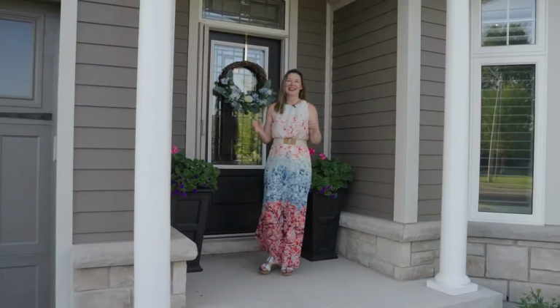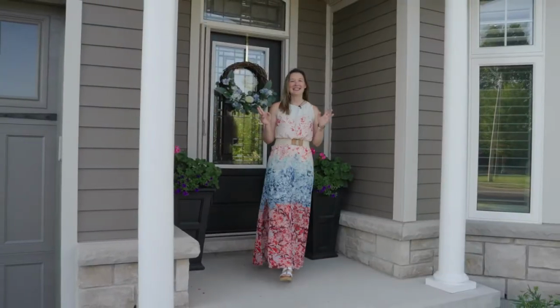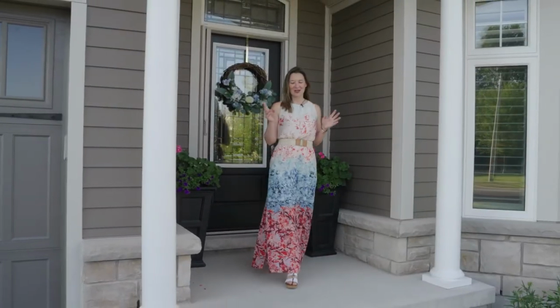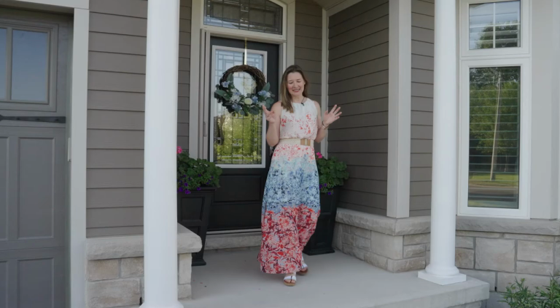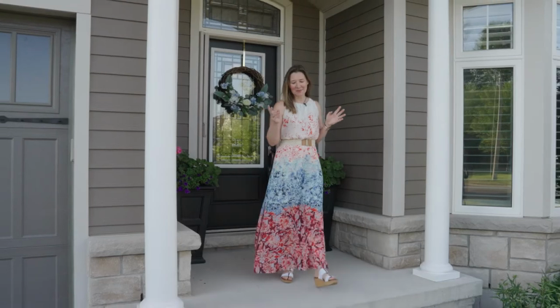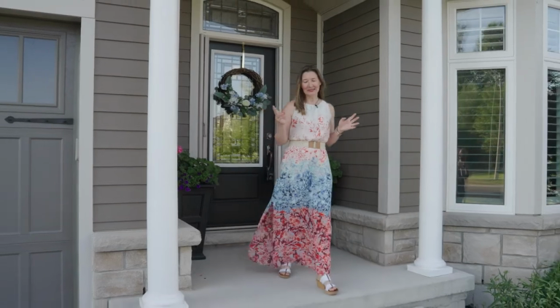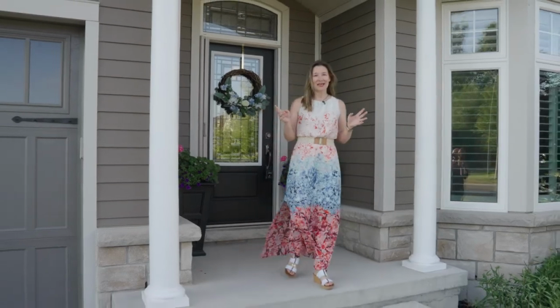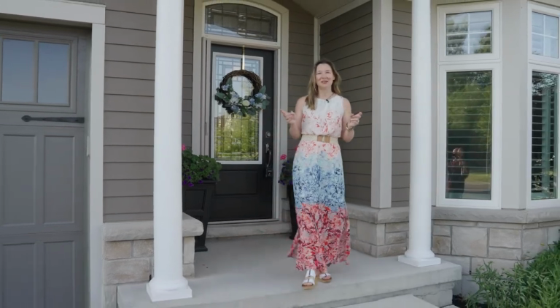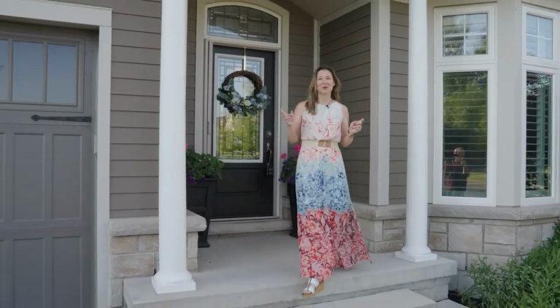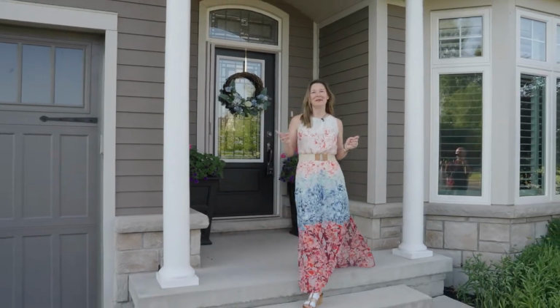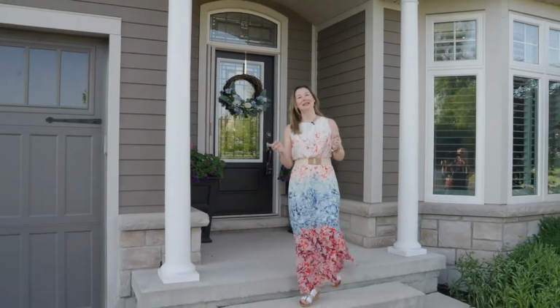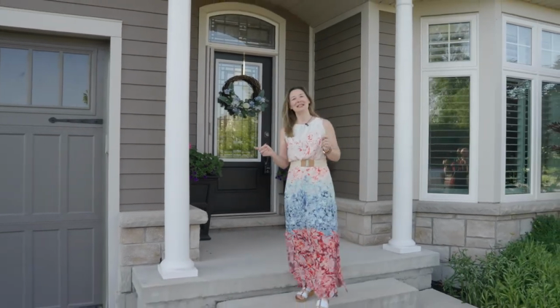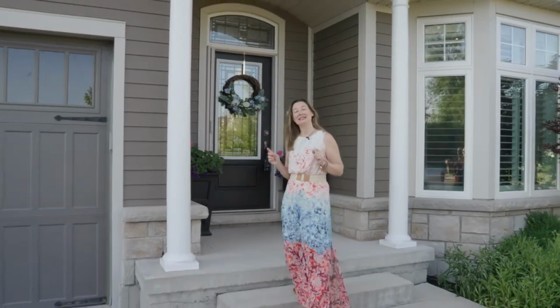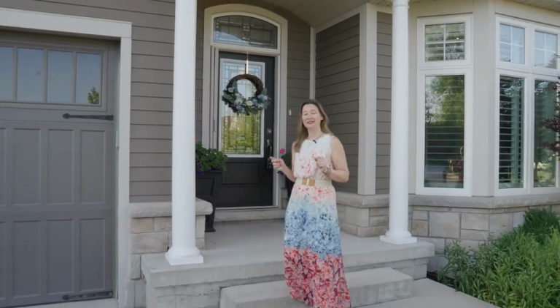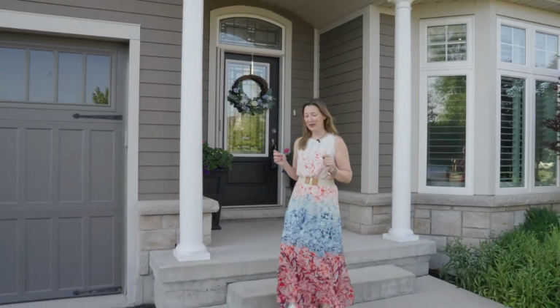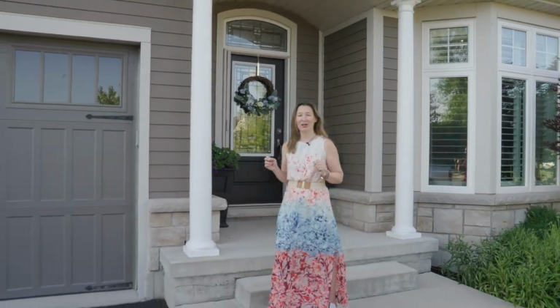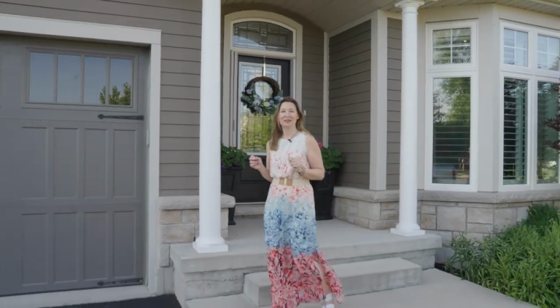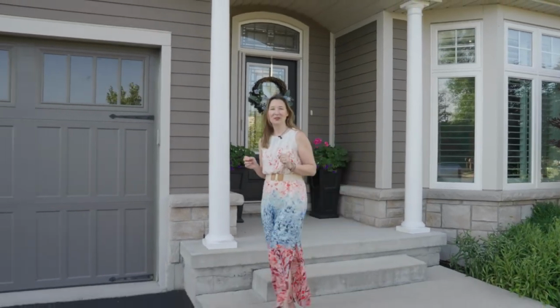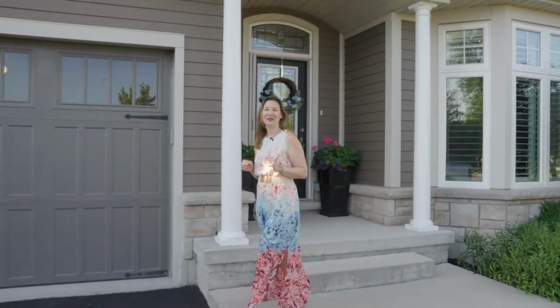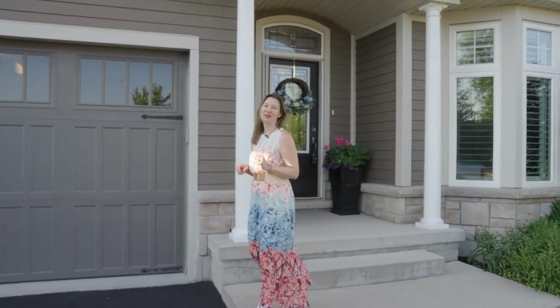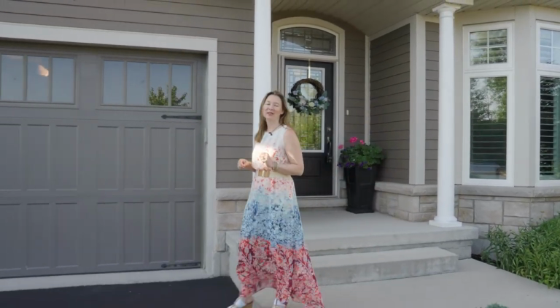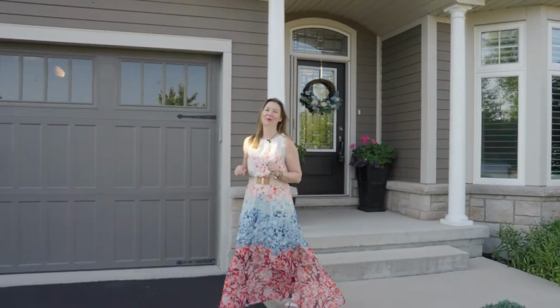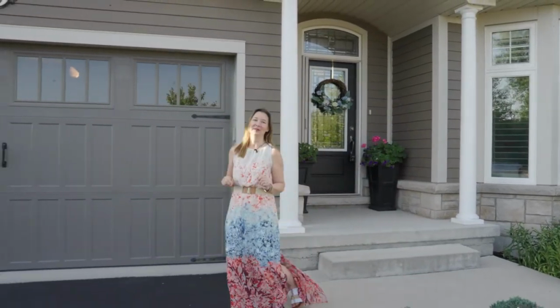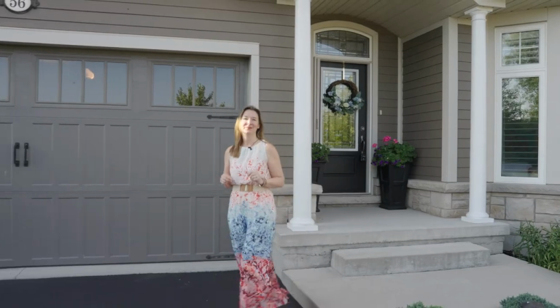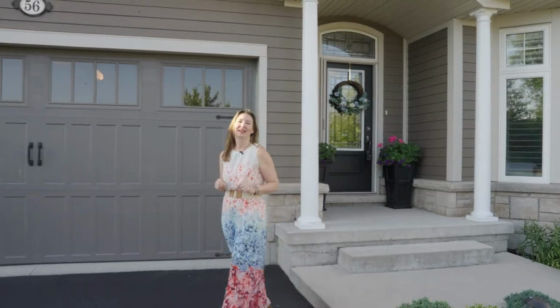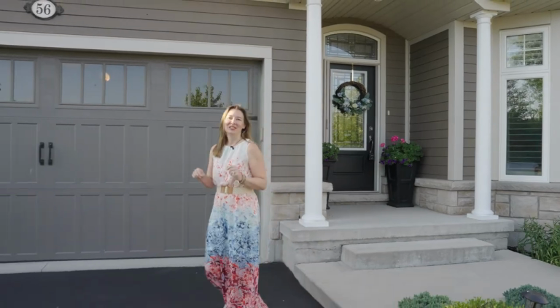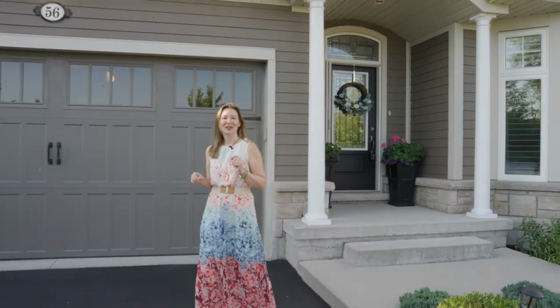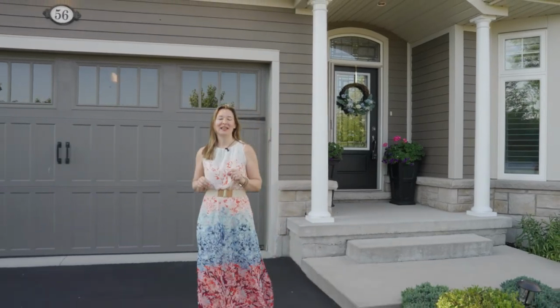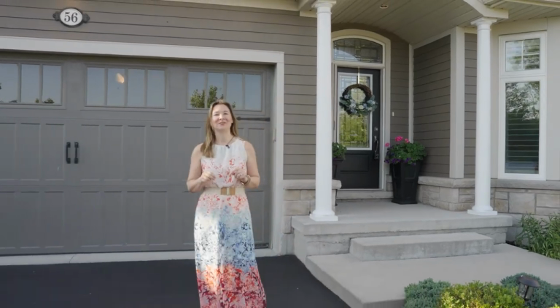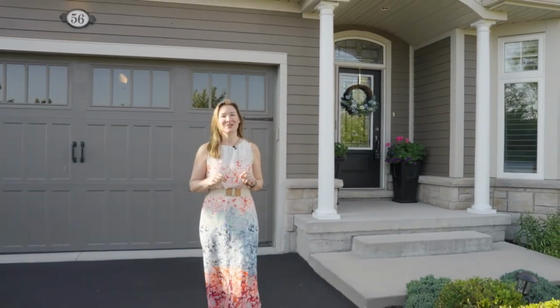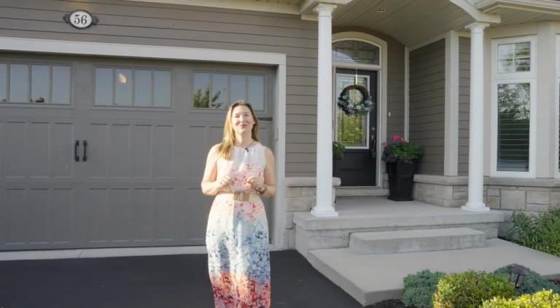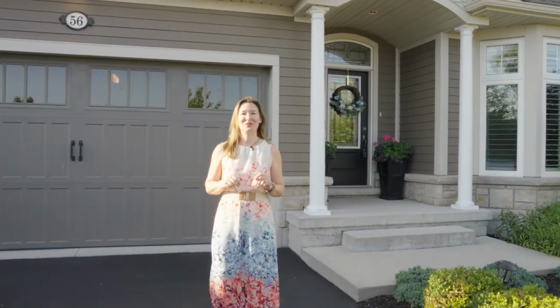This house is in the best location in the community because it is literally right across the street from the Algonquin Clubhouse. Check out the next video for a tour.